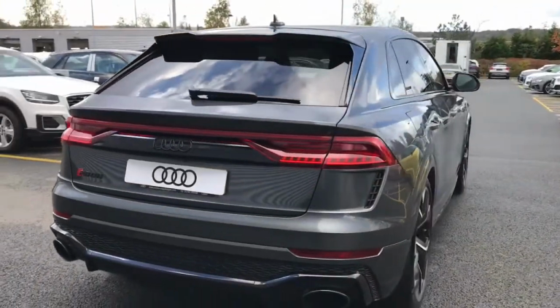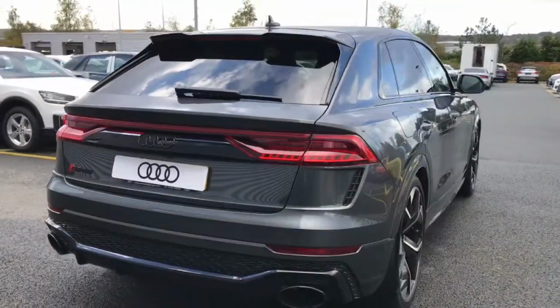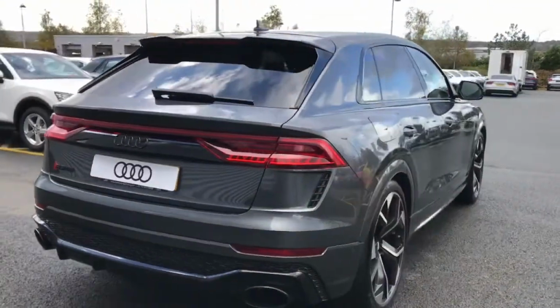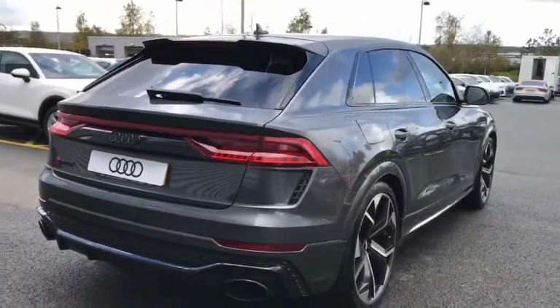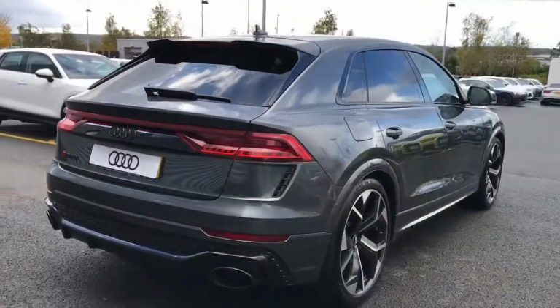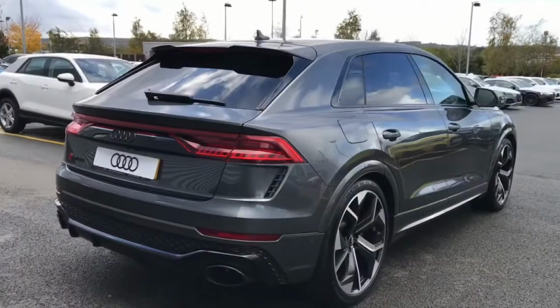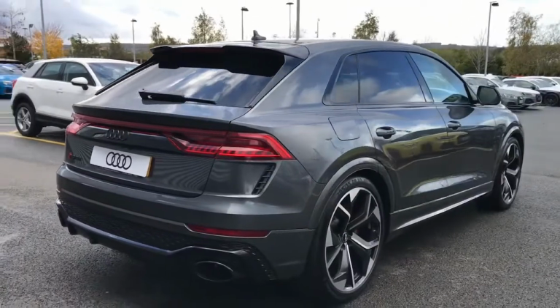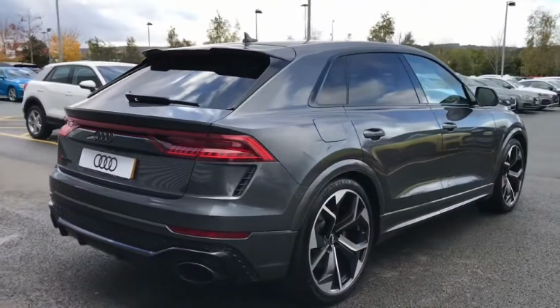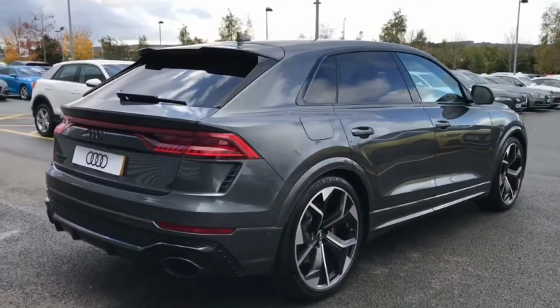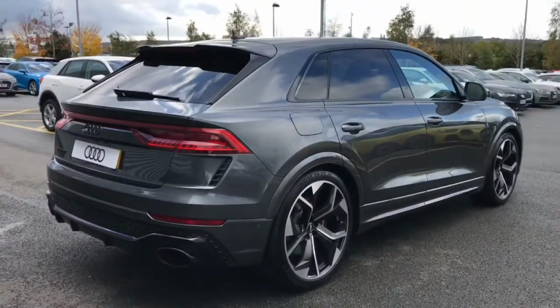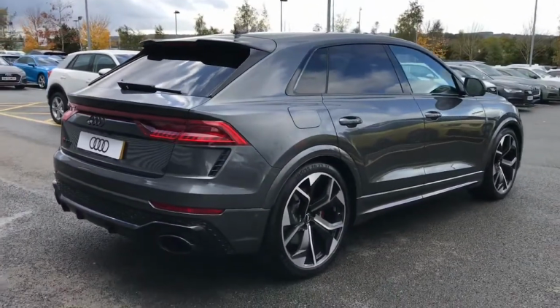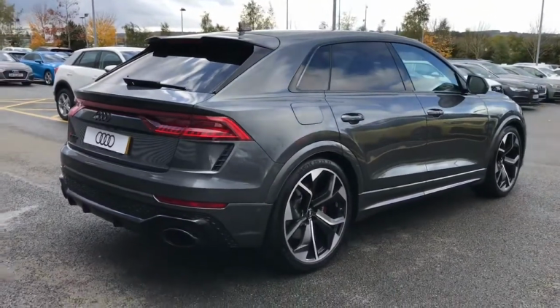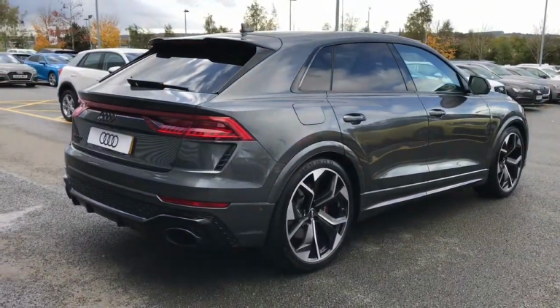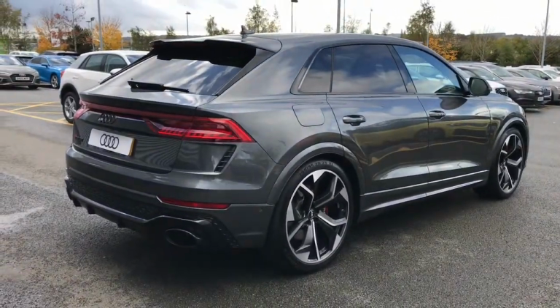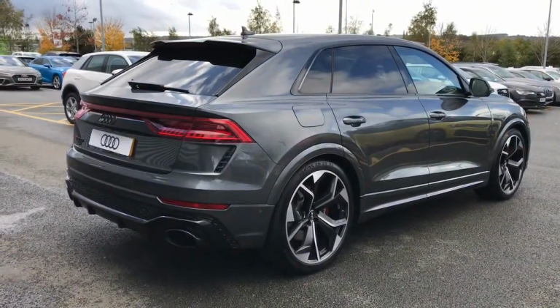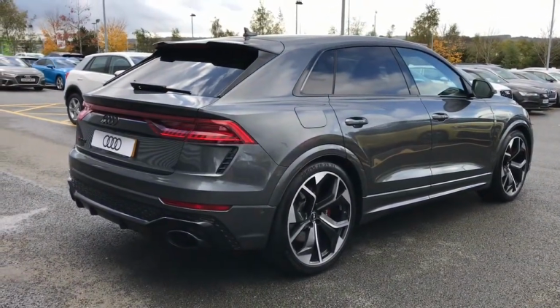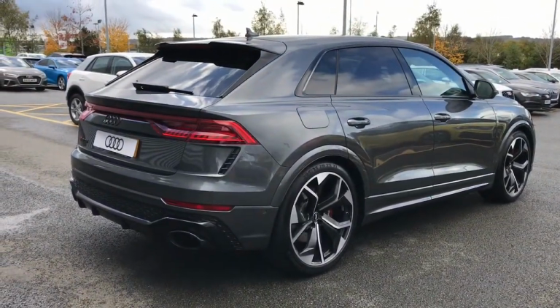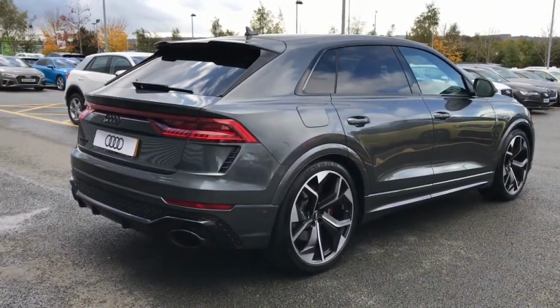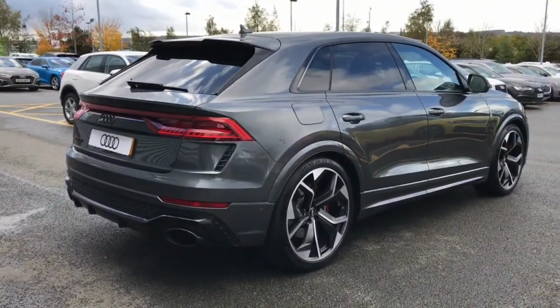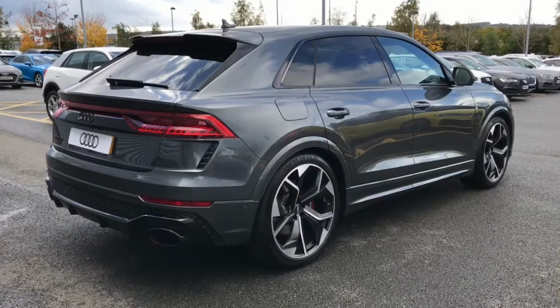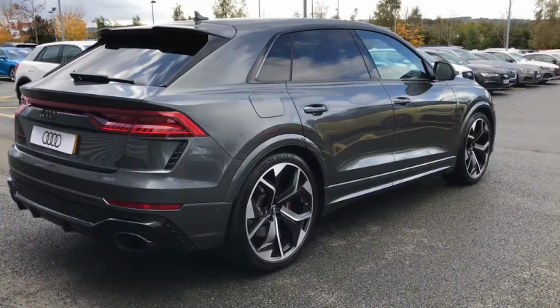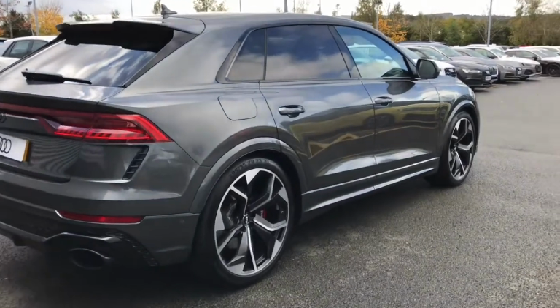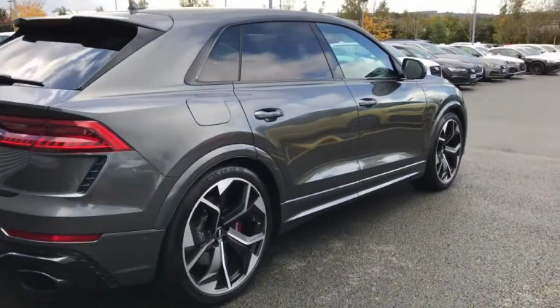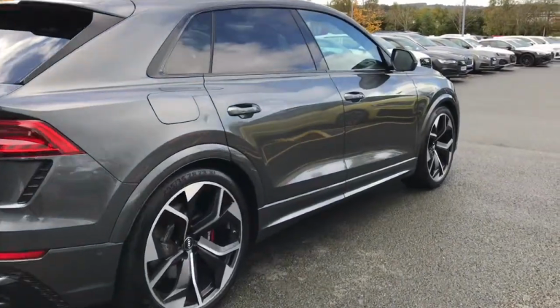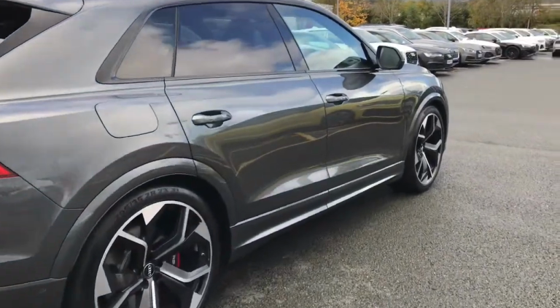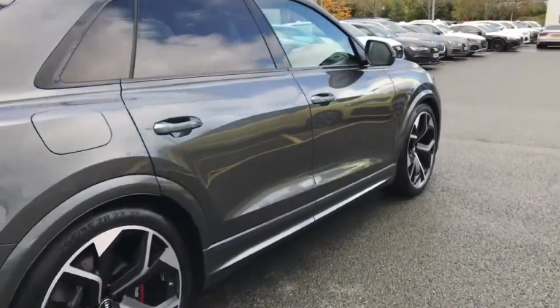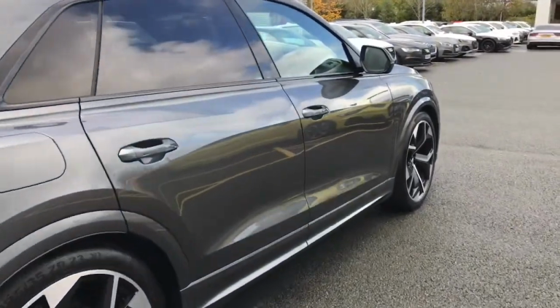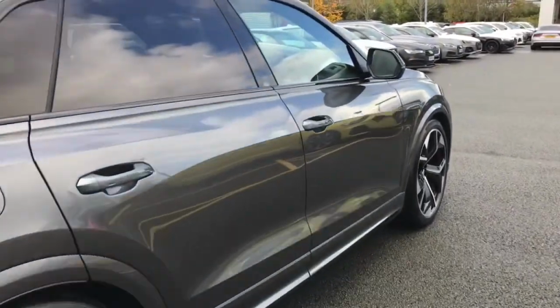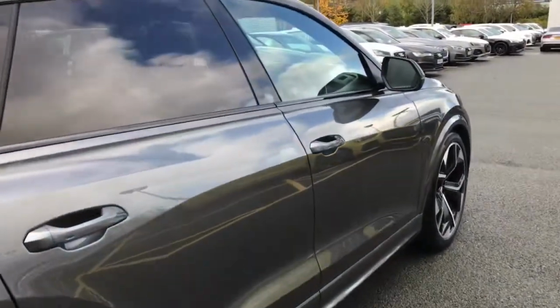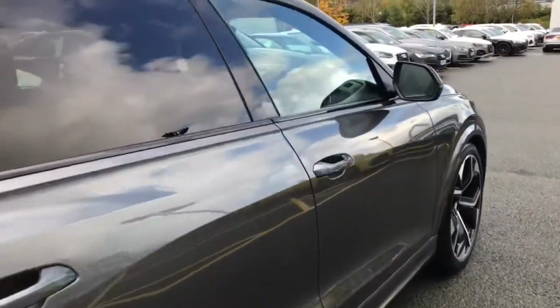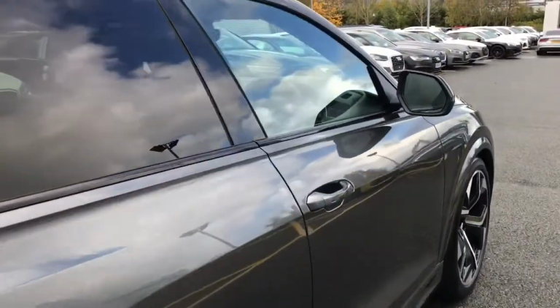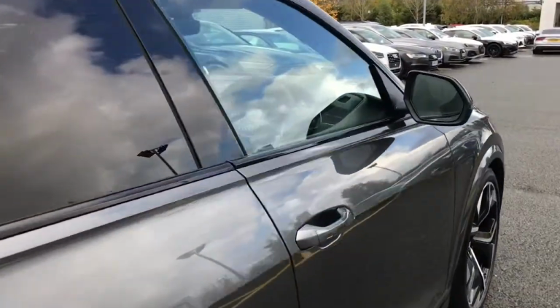The vehicle also features hill hold assist, pre-sense to the rear of the vehicle, adaptive cruise control with speed limiter, and the swerve assist and turn assist systems.